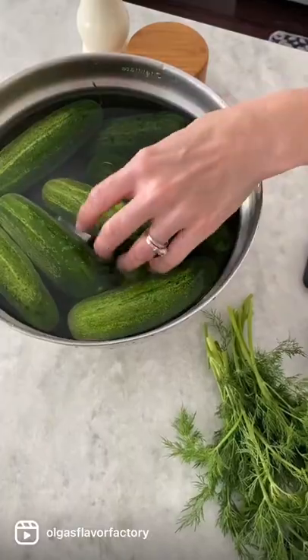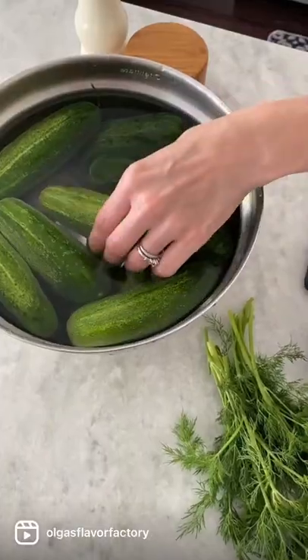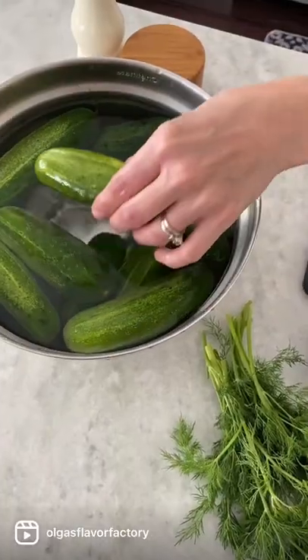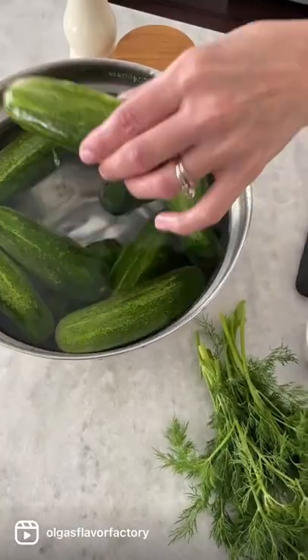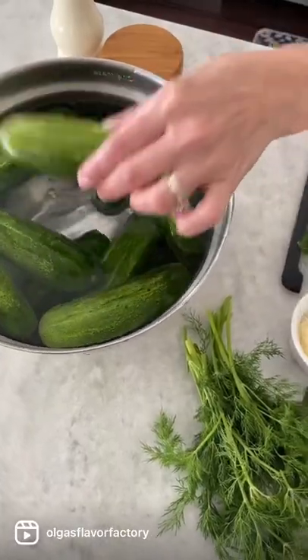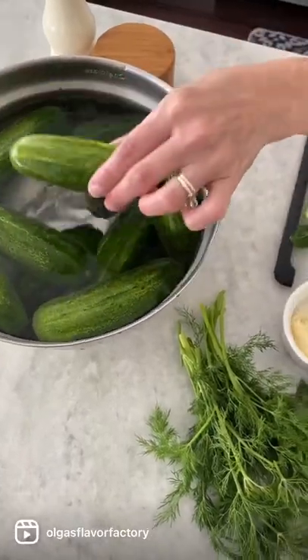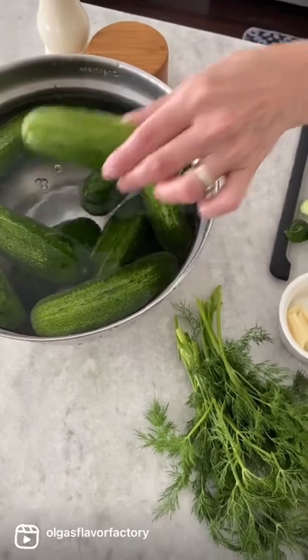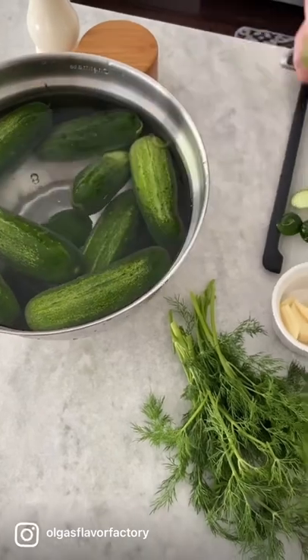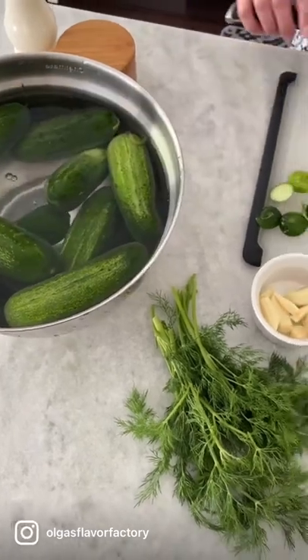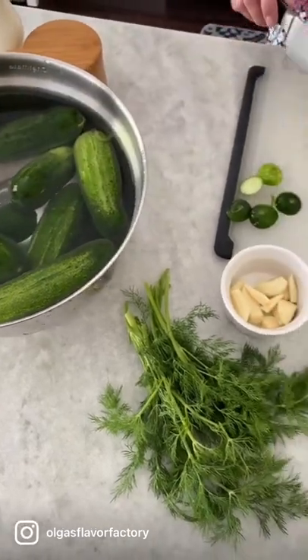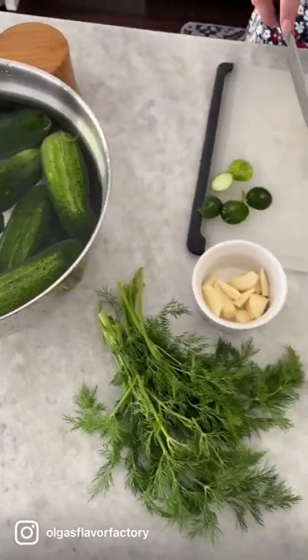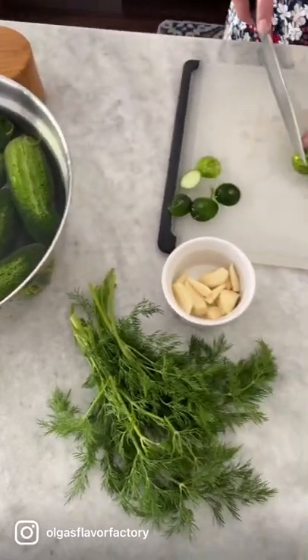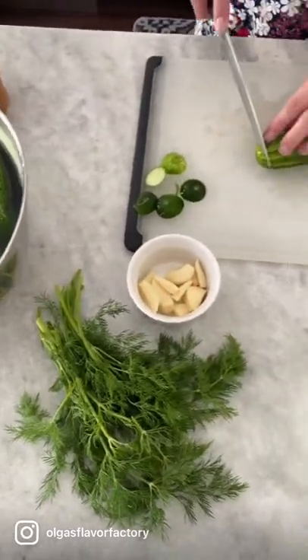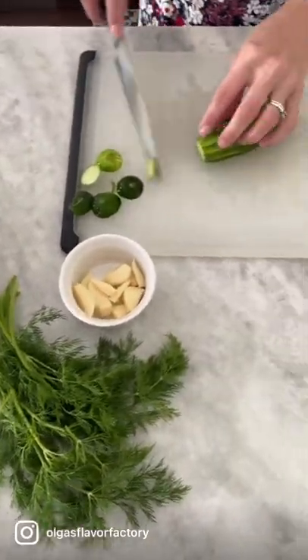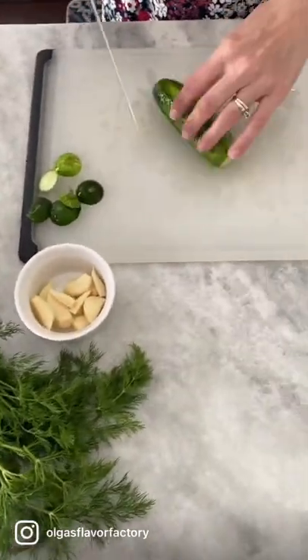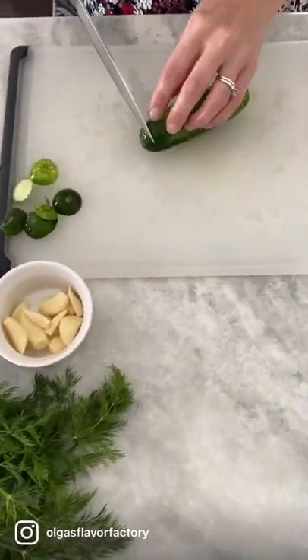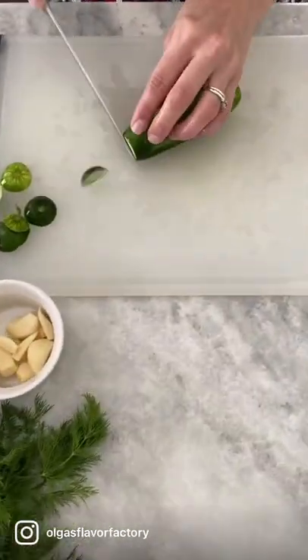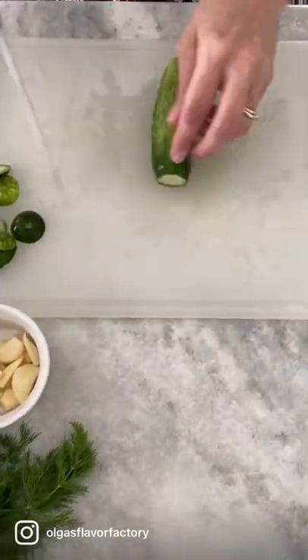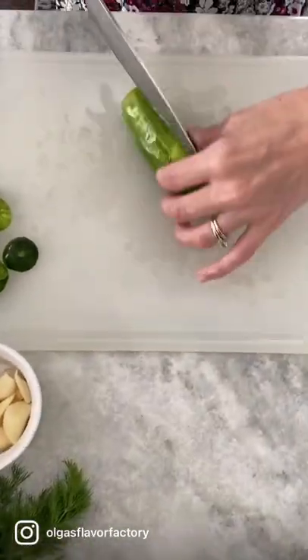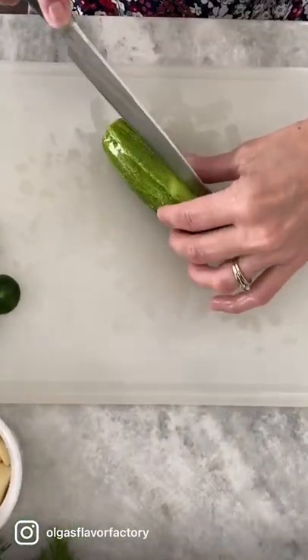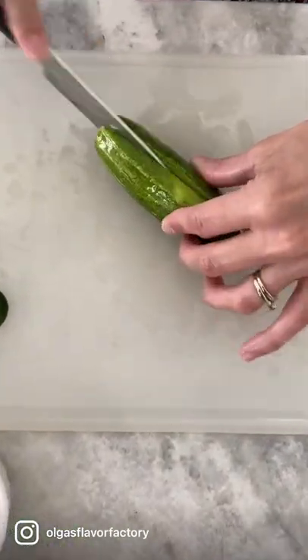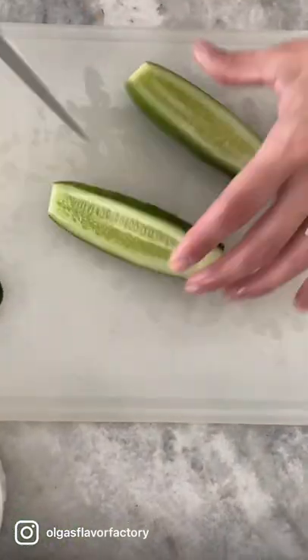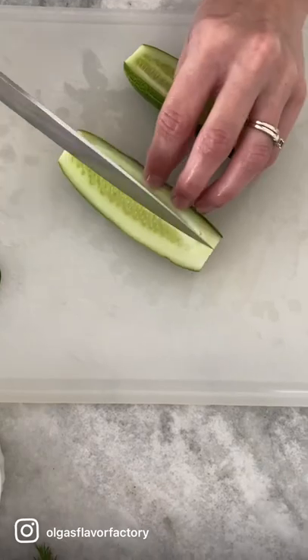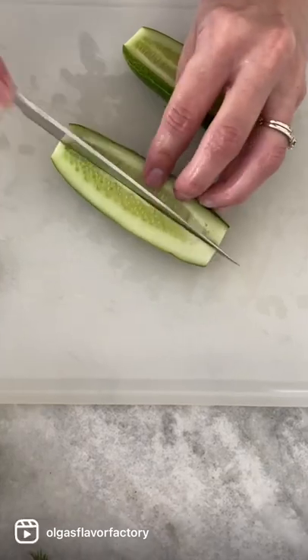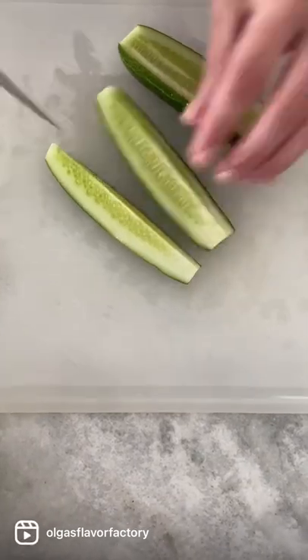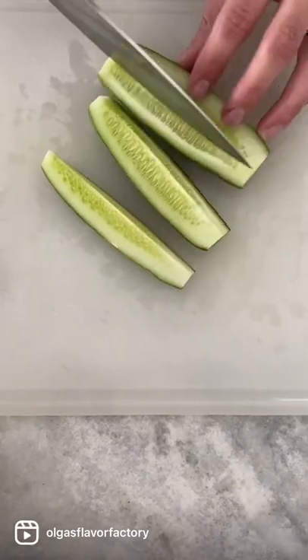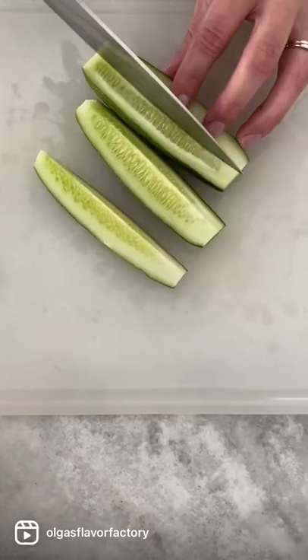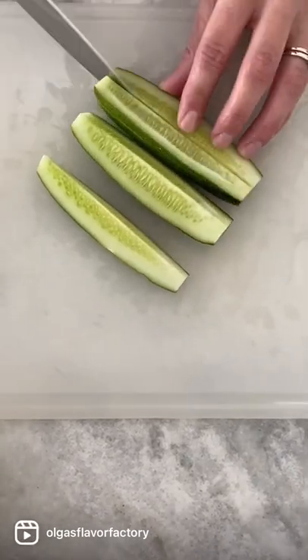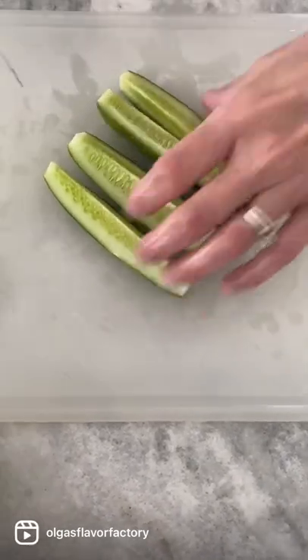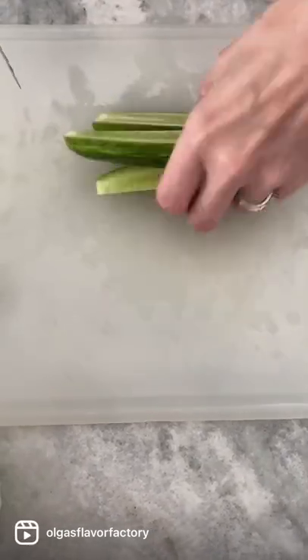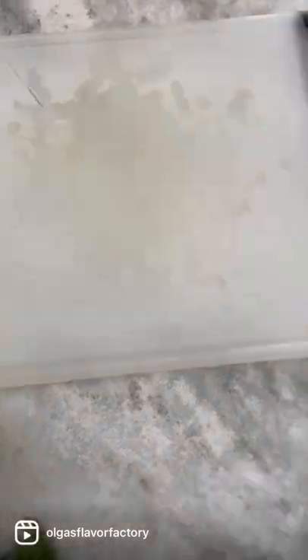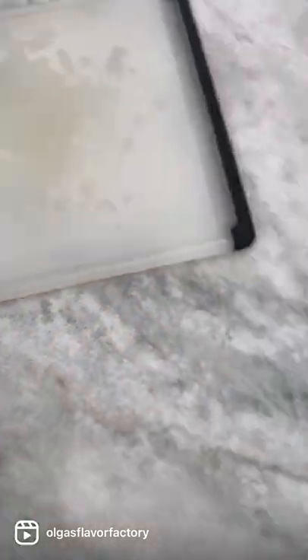Cut the cucumbers into spears. Keeping them in cold water will really crisp them up. Place all the cut-up cucumbers in a large bowl.